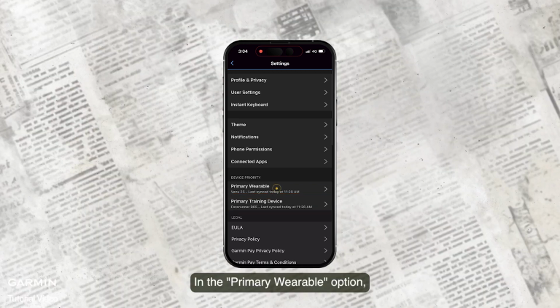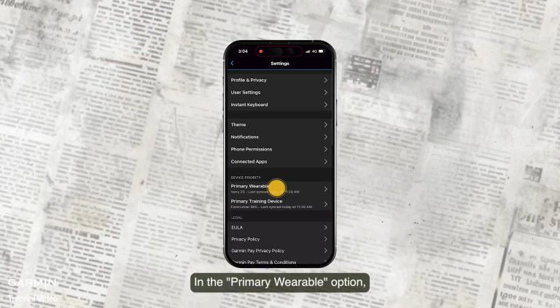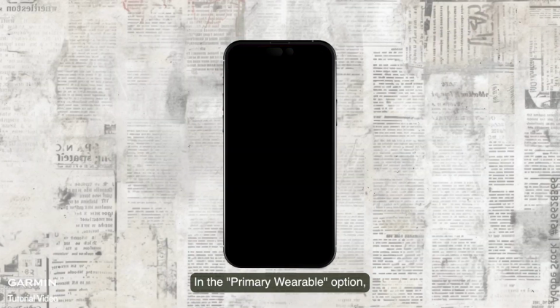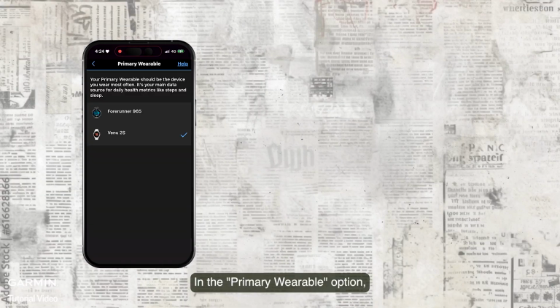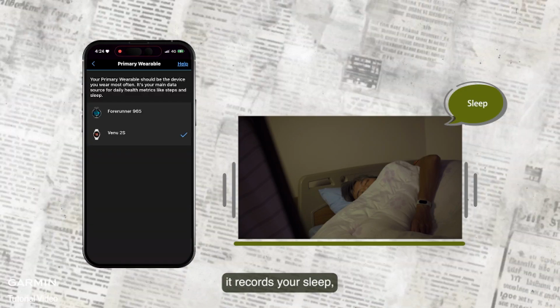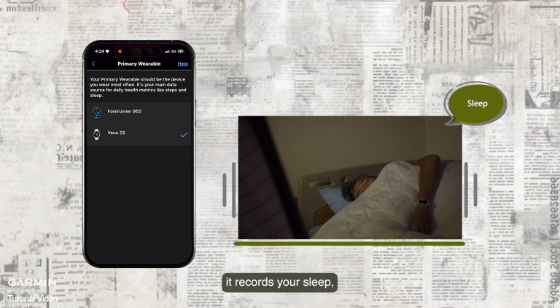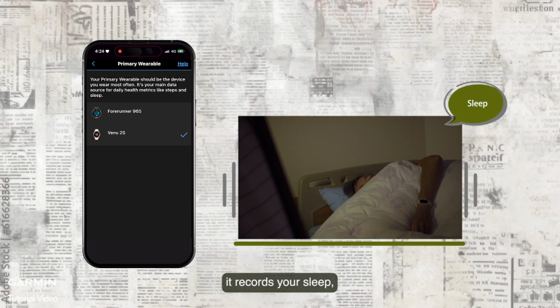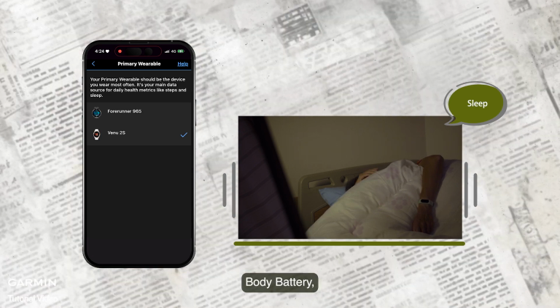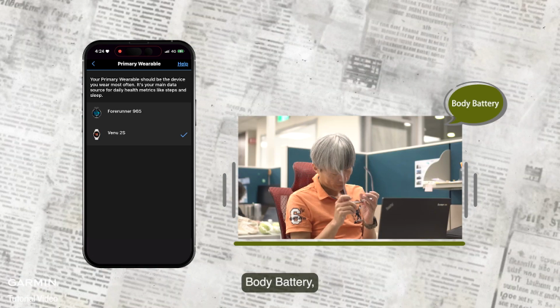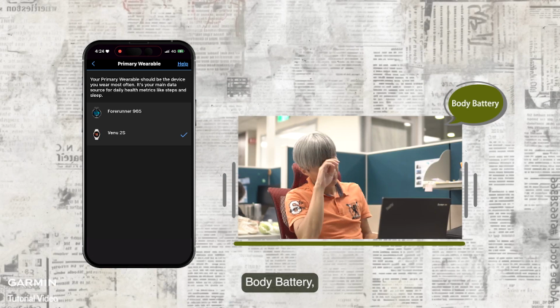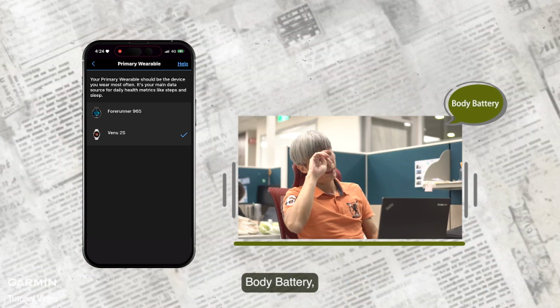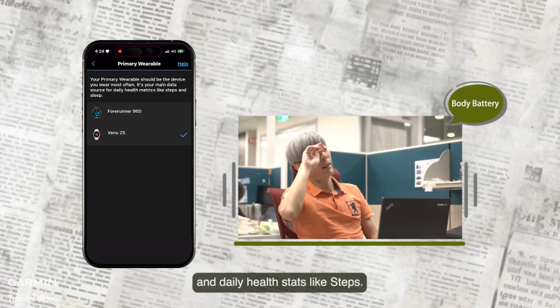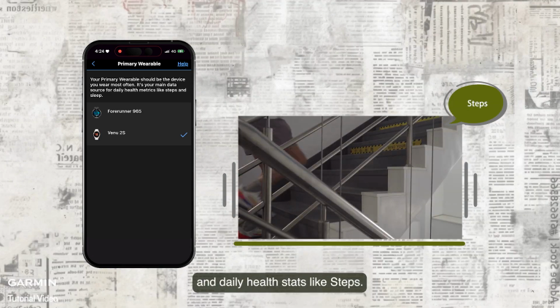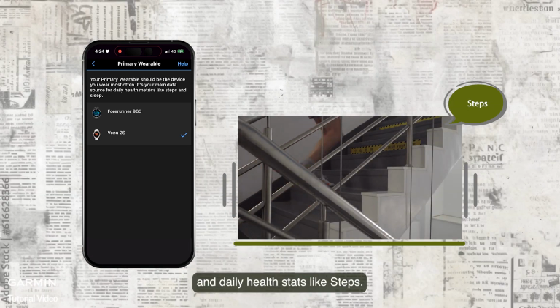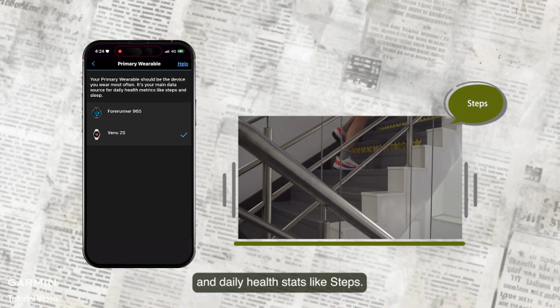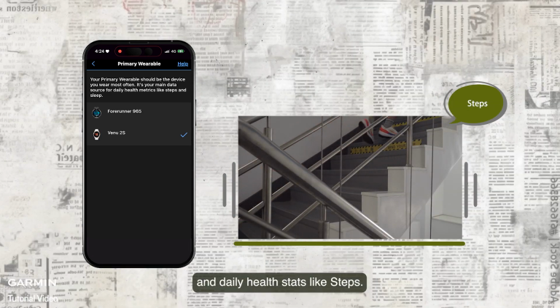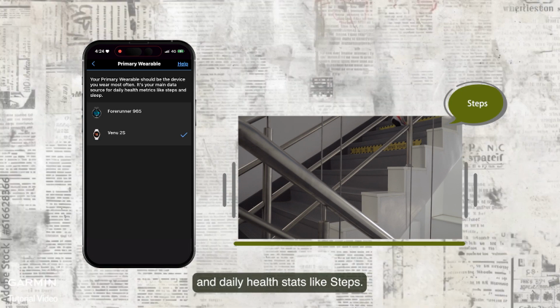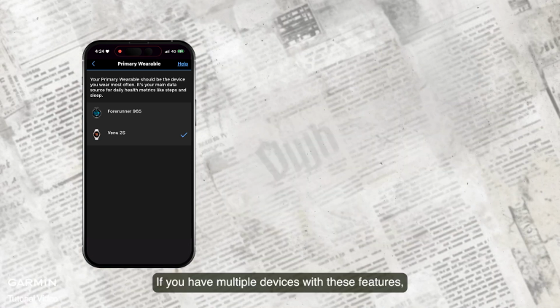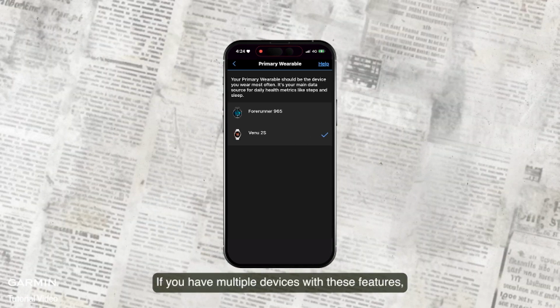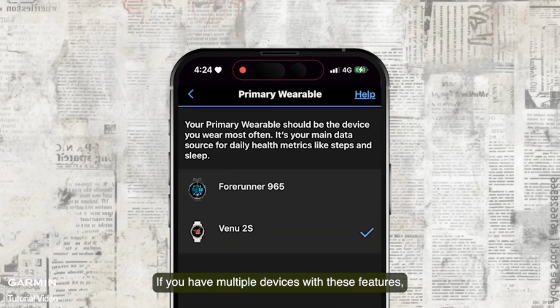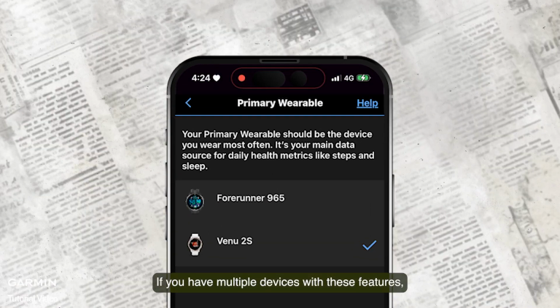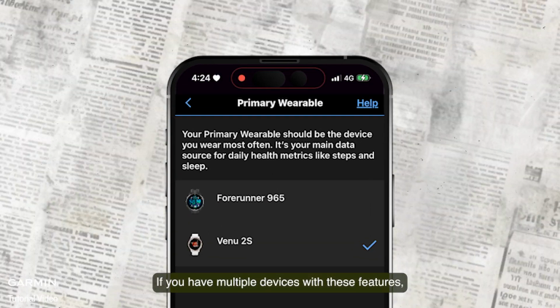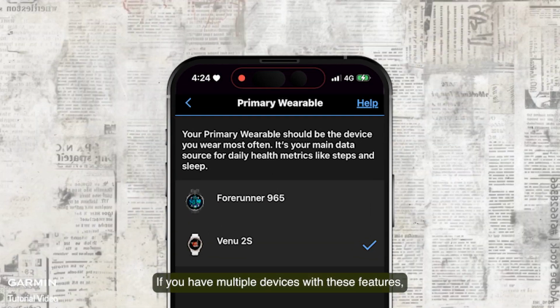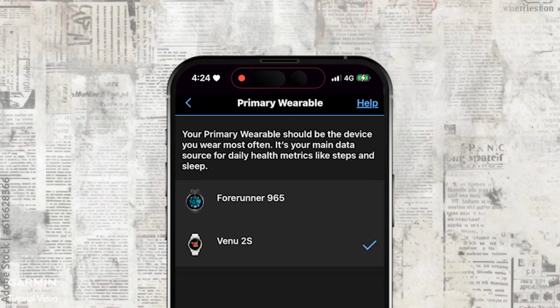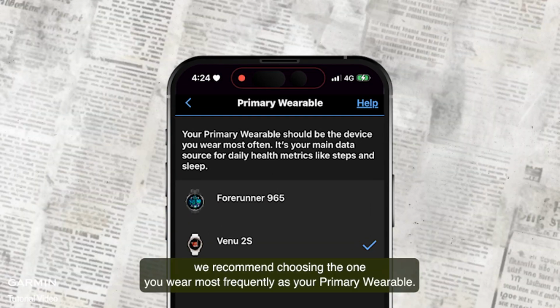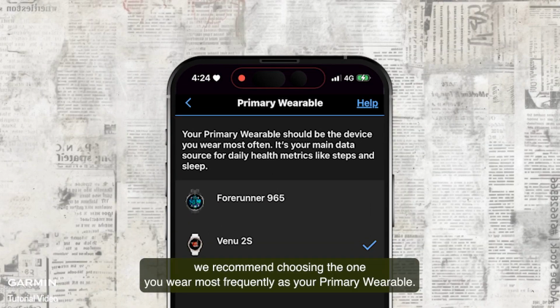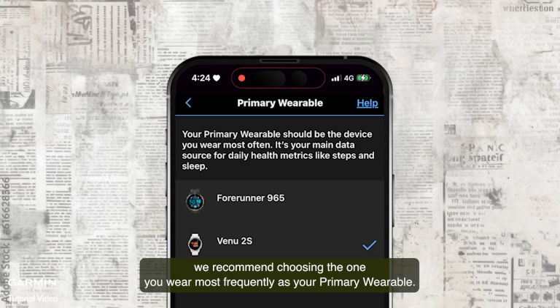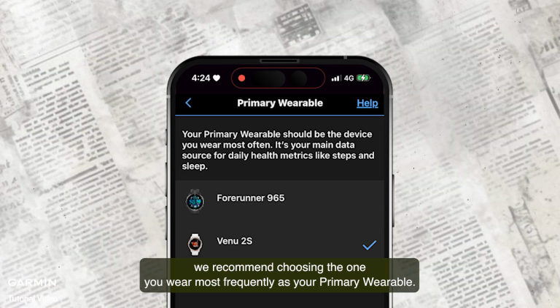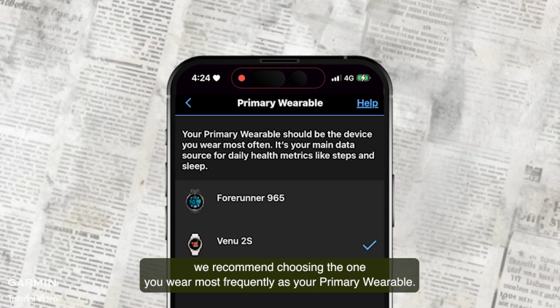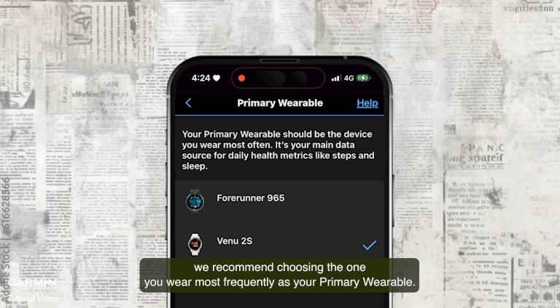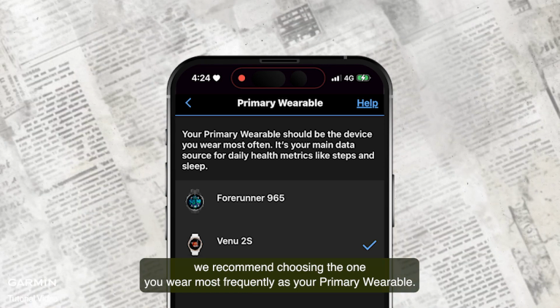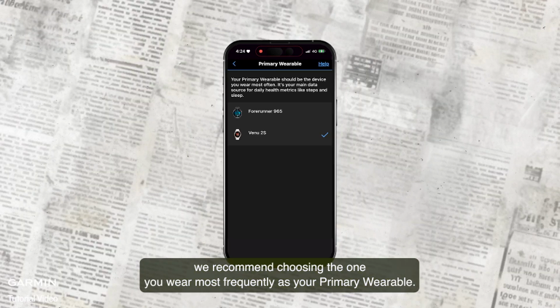In the Primary Wearable option, it records your sleep, body battery, and daily health indicators like steps. If you have multiple devices with these features, we recommend choosing the one you wear most frequently as your primary wearable.